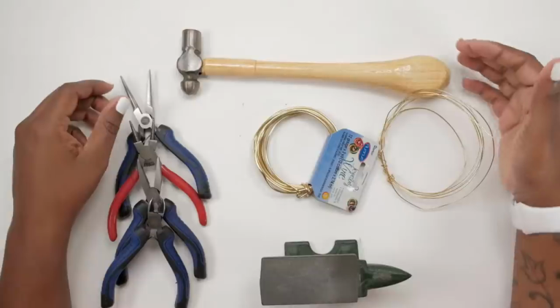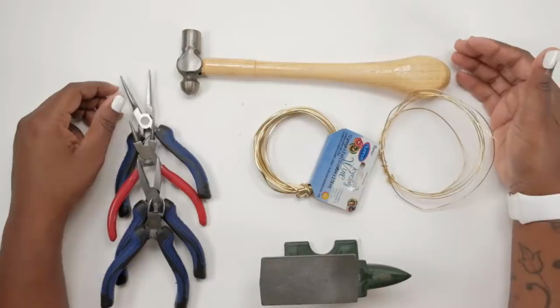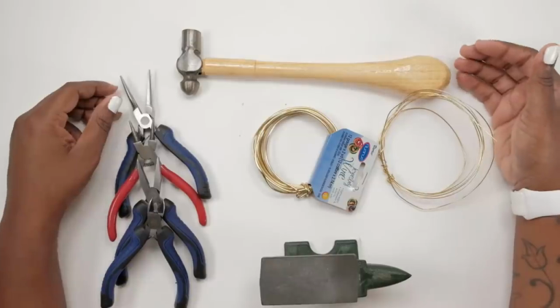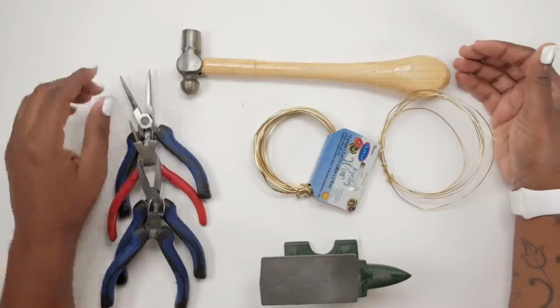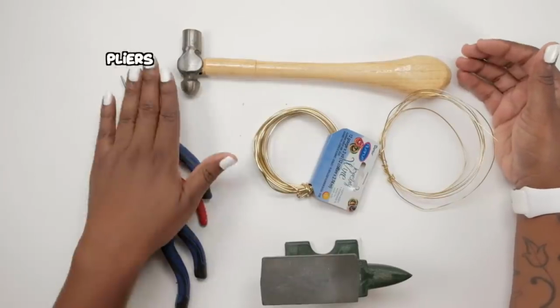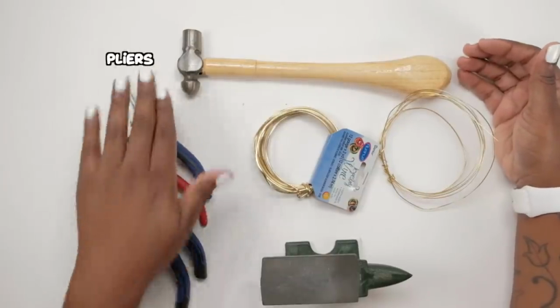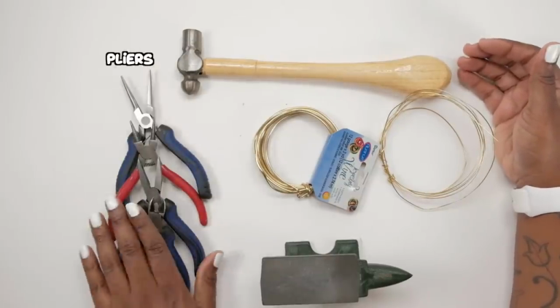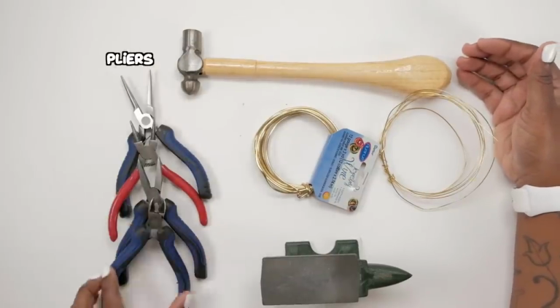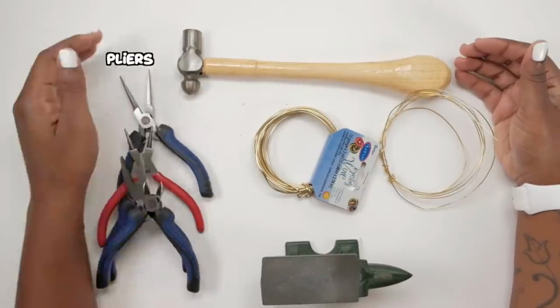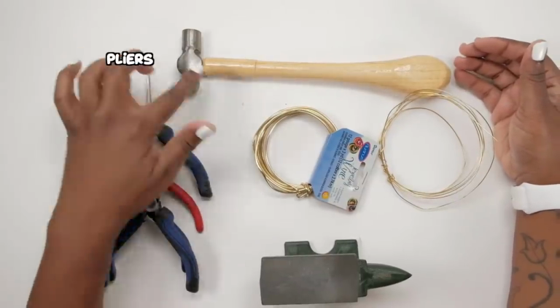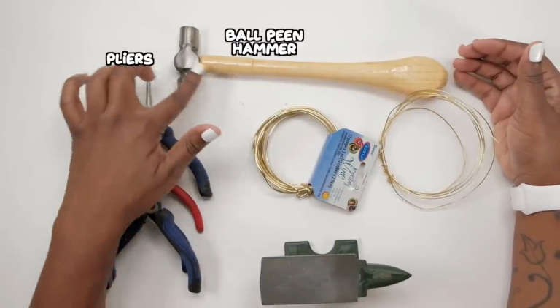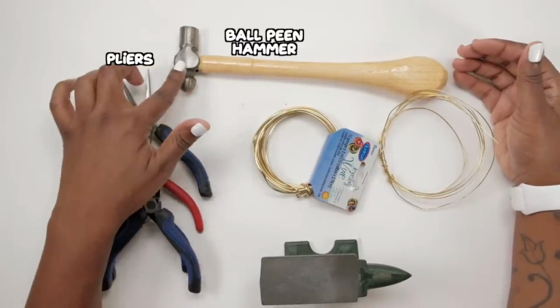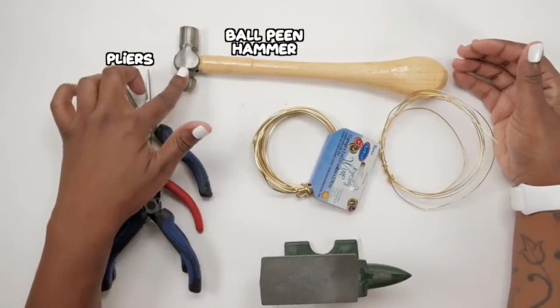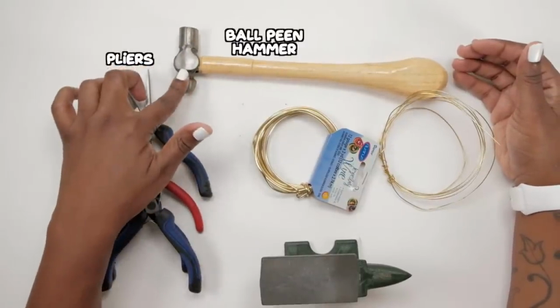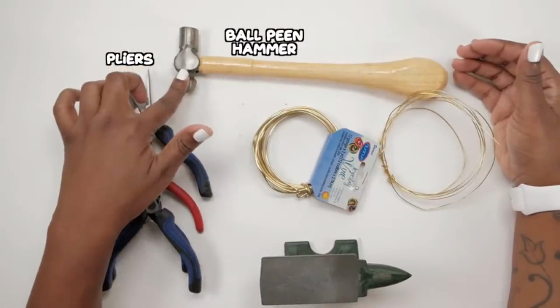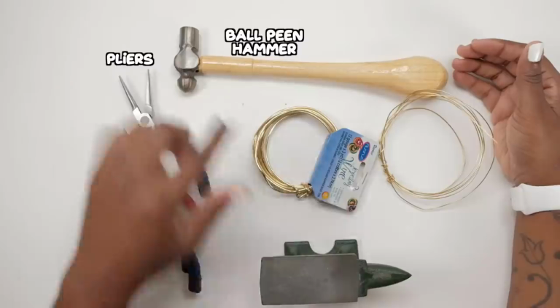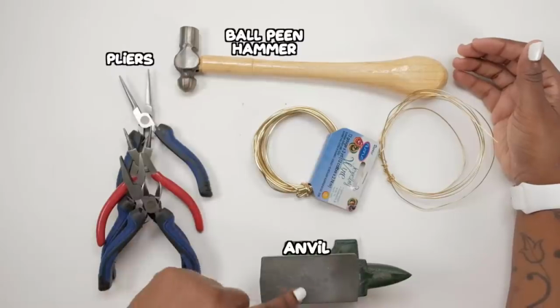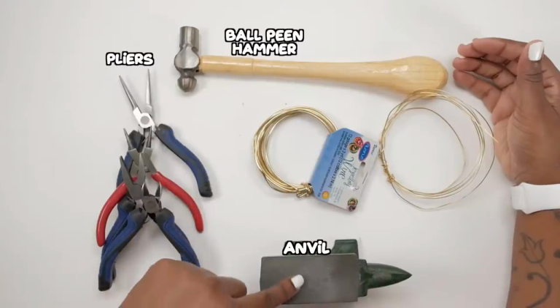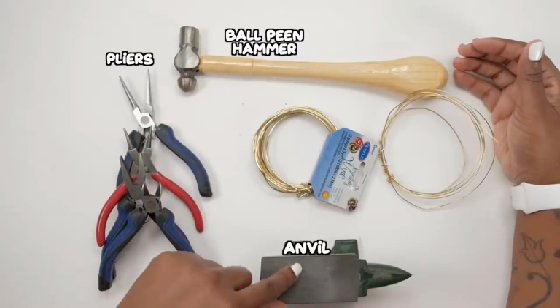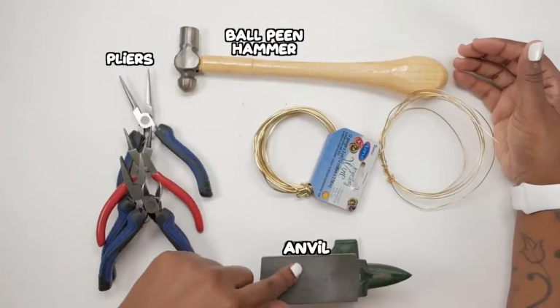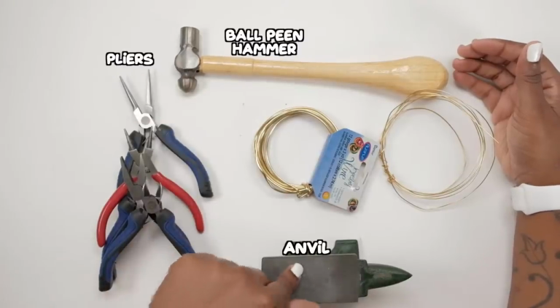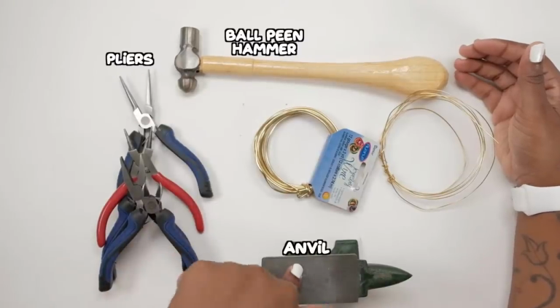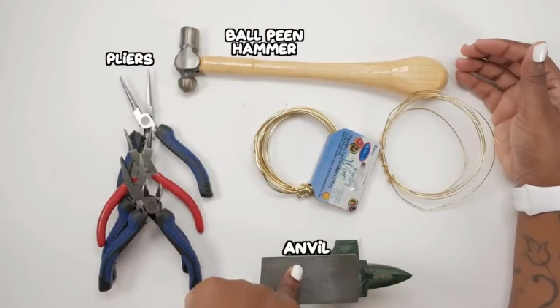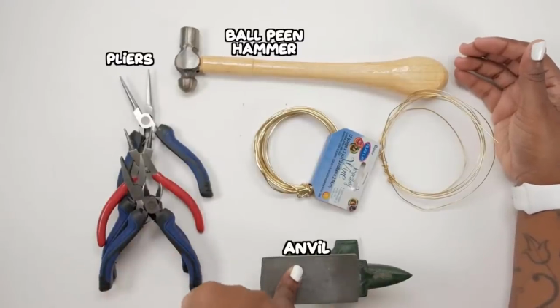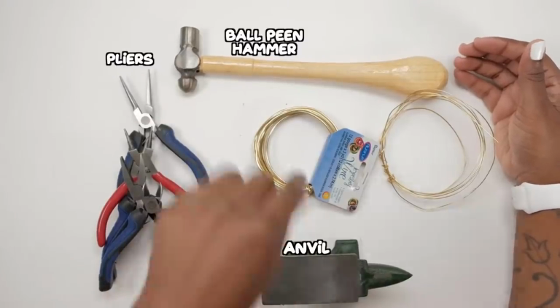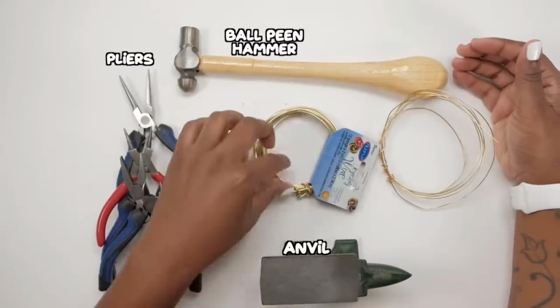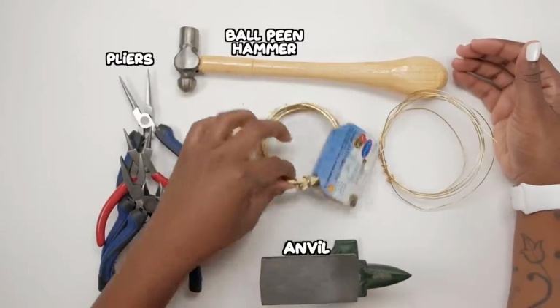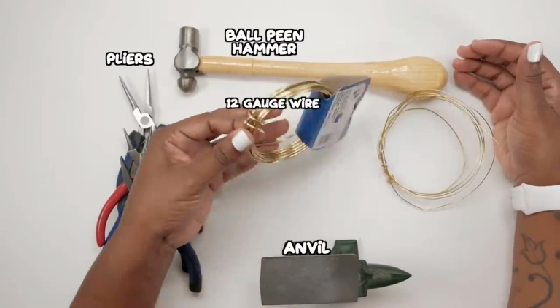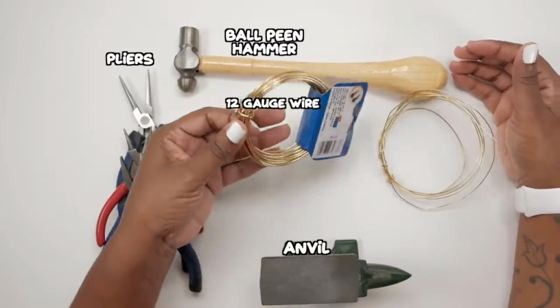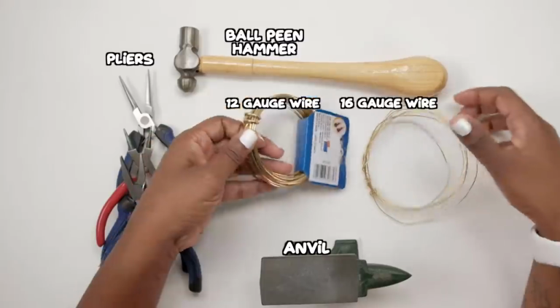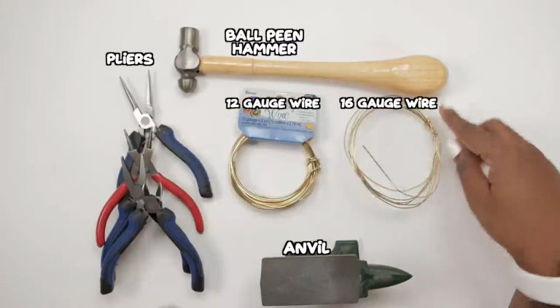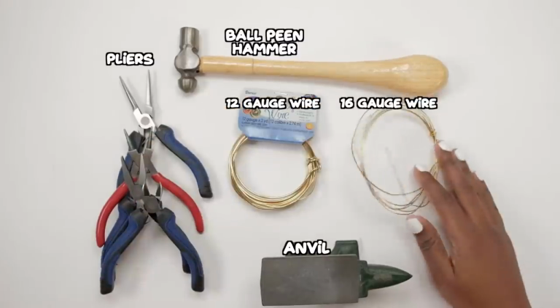So you're gonna need a group of pliers, you're gonna need a ball-peen hammer, you're gonna need an anvil, you're gonna need some 12 gauge wire, aluminum wire — 16 gauge aluminum wire.